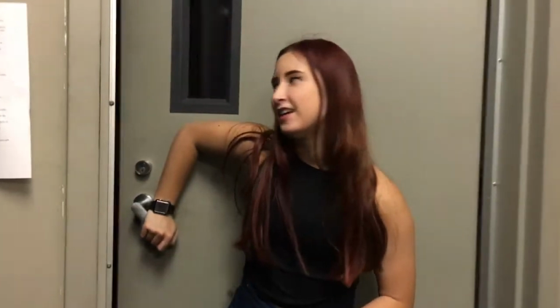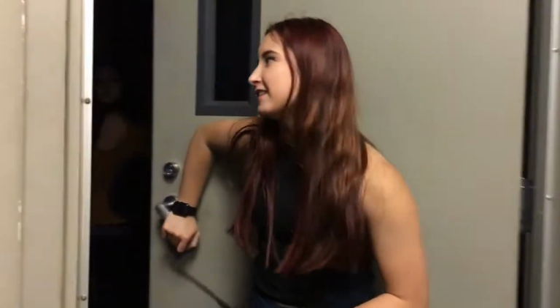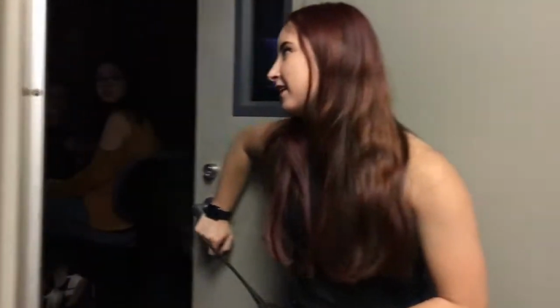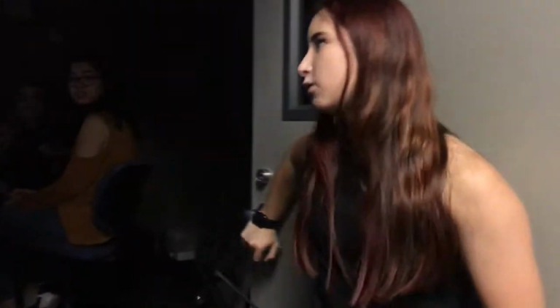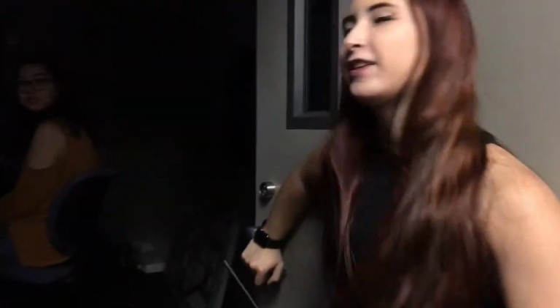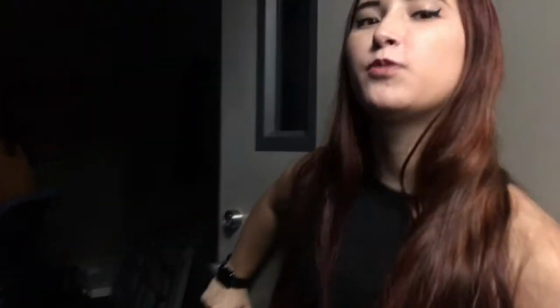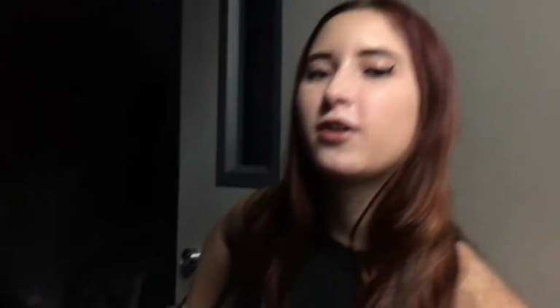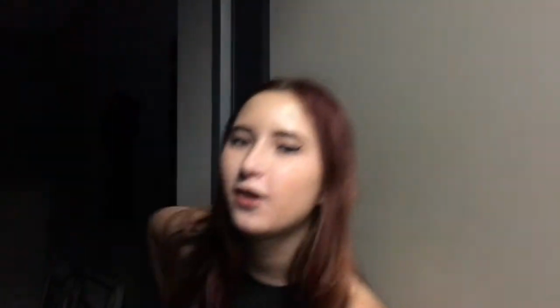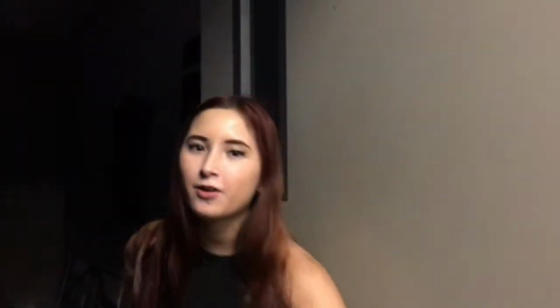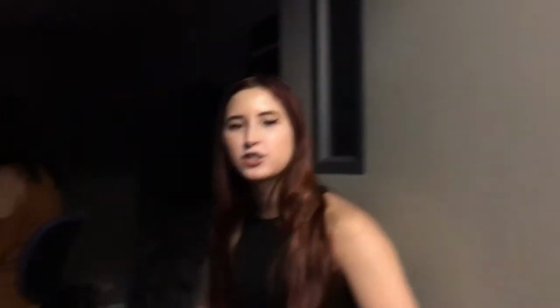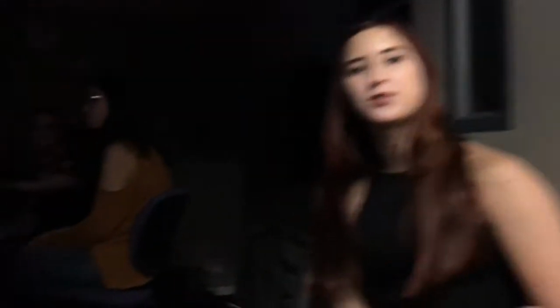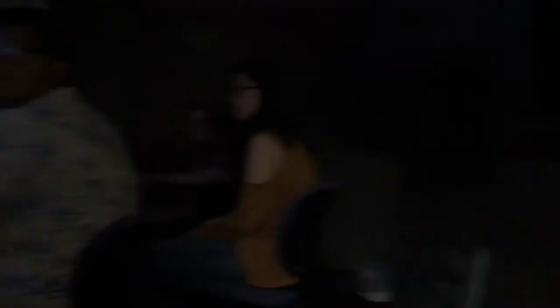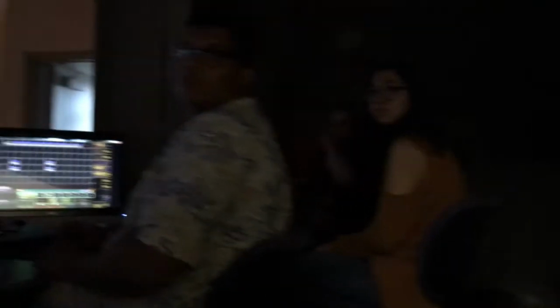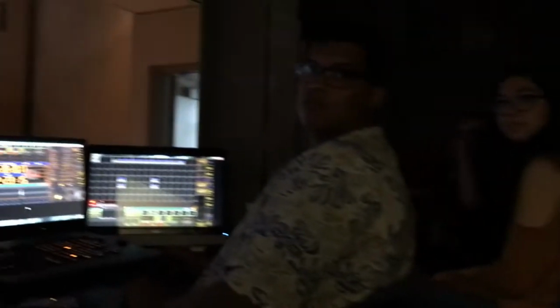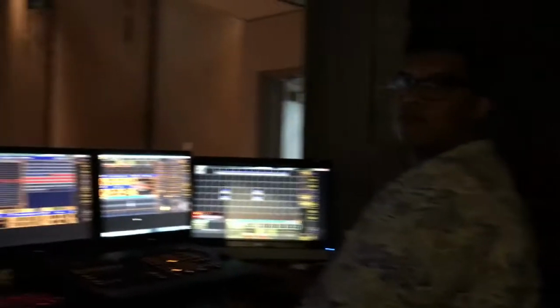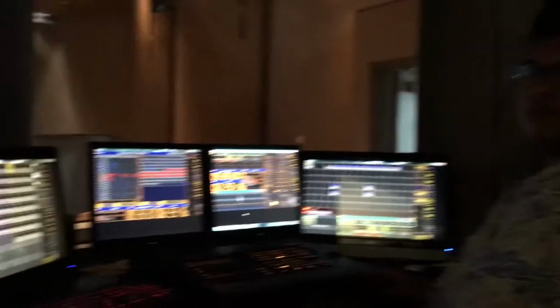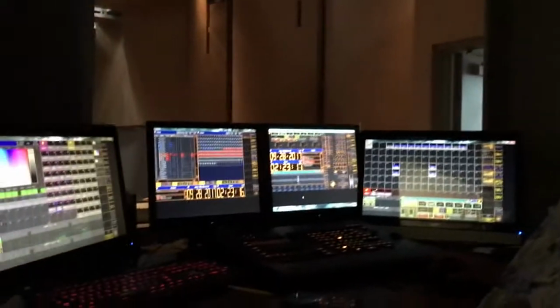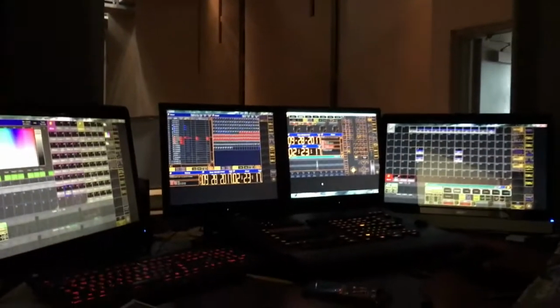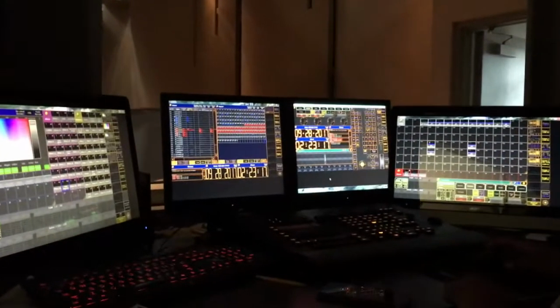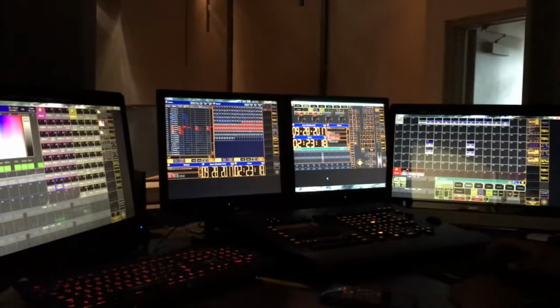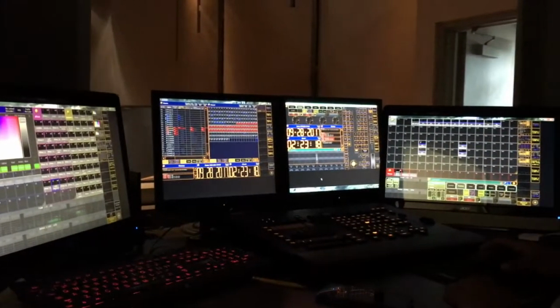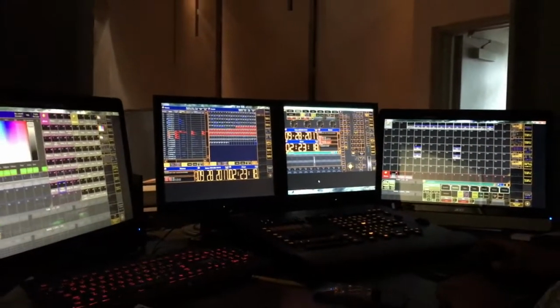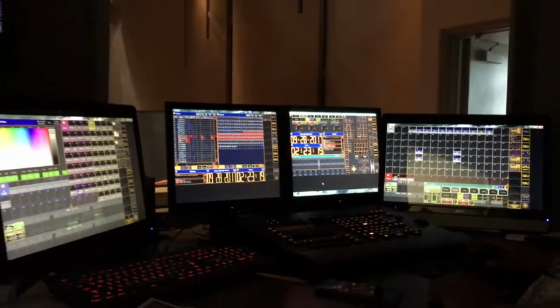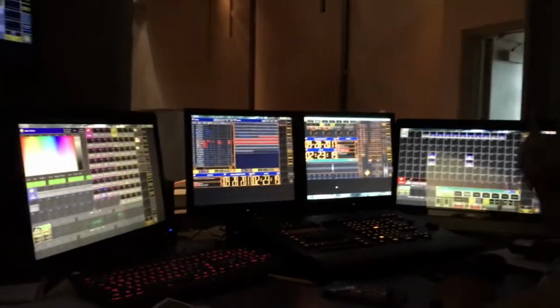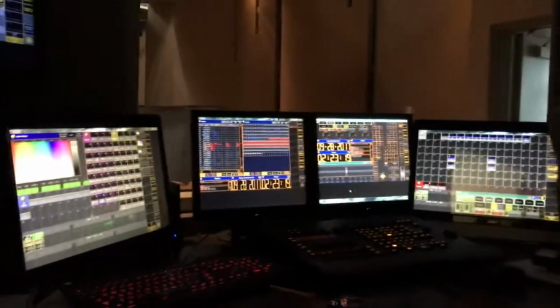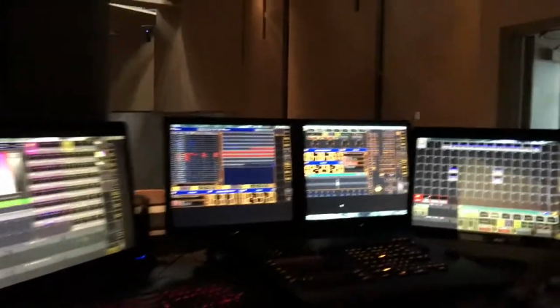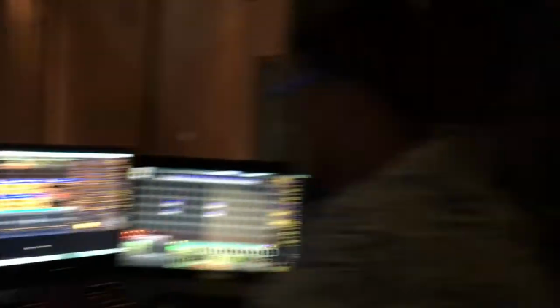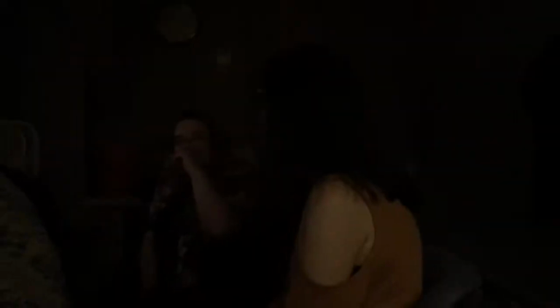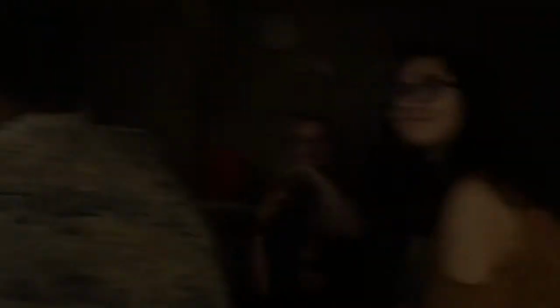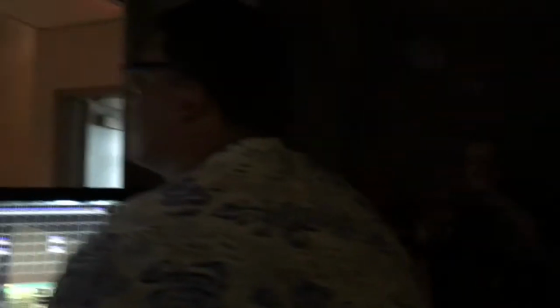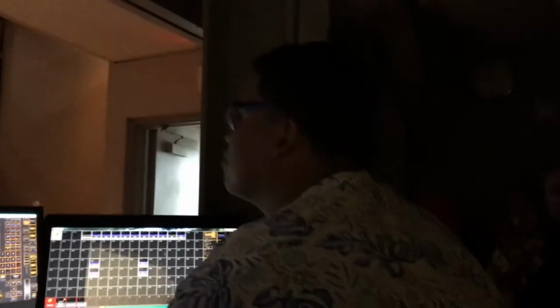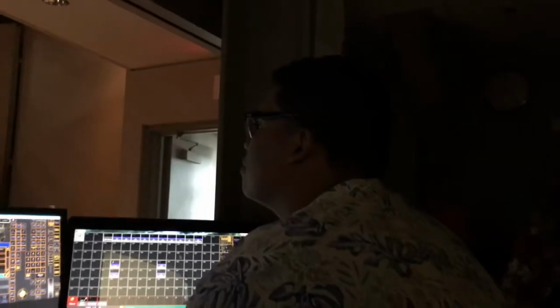This is Lighting Control. Raphael is working currently on our next show, Surftember. This is our Grand M.A.